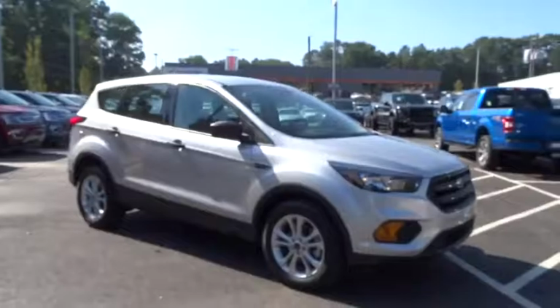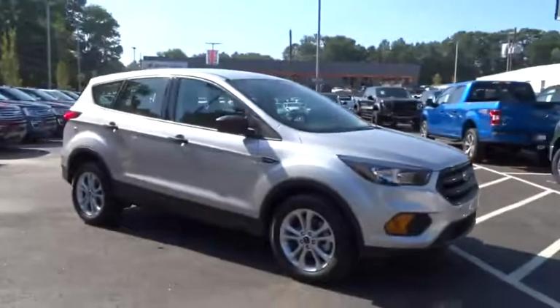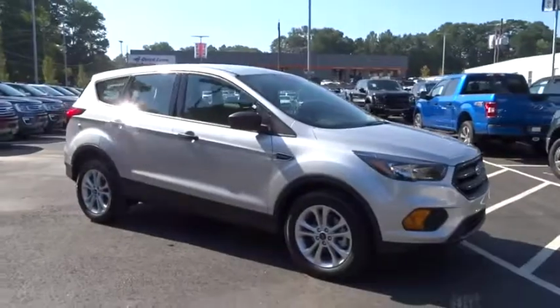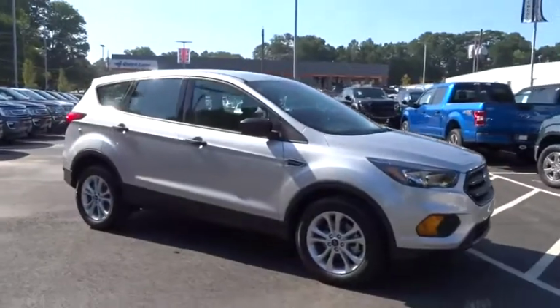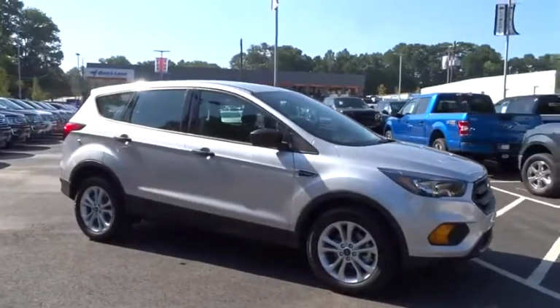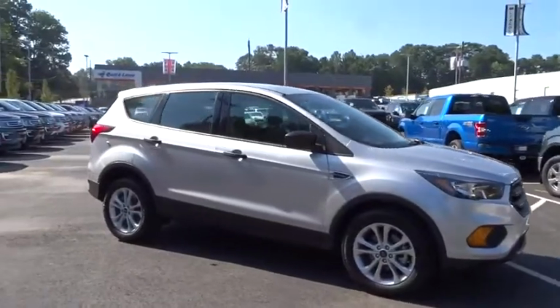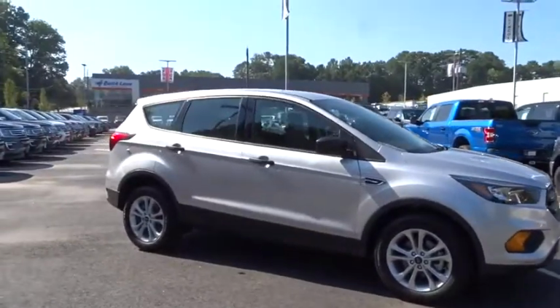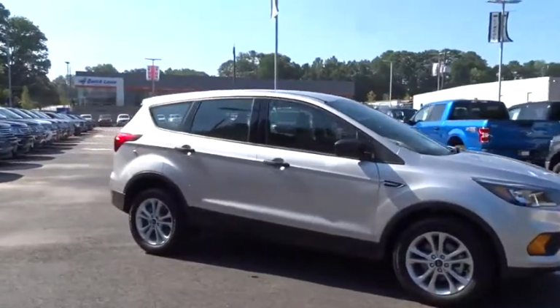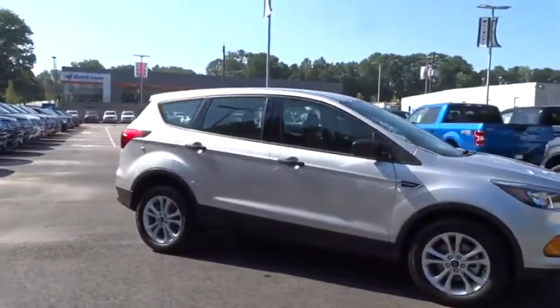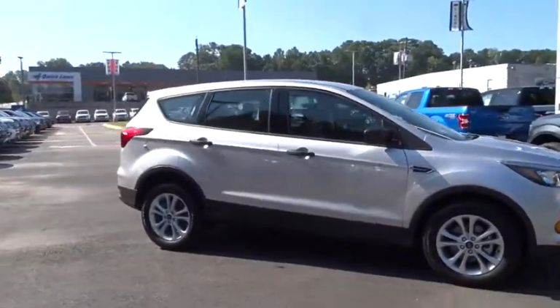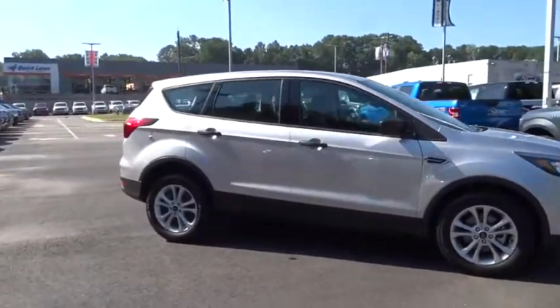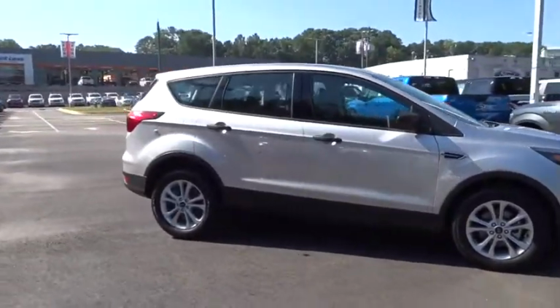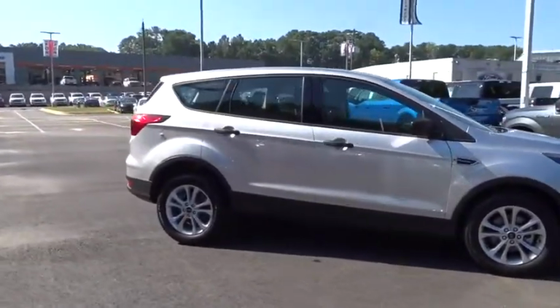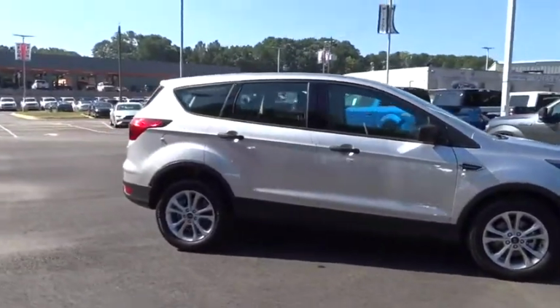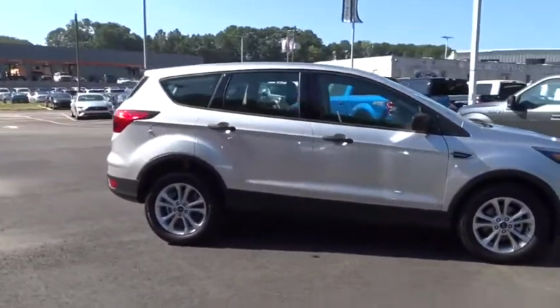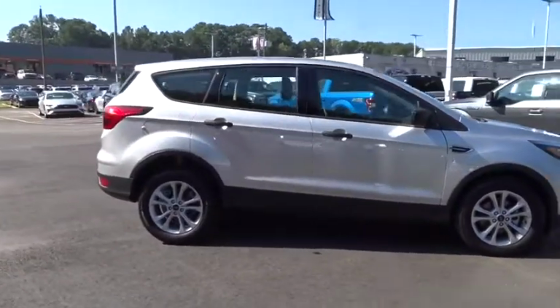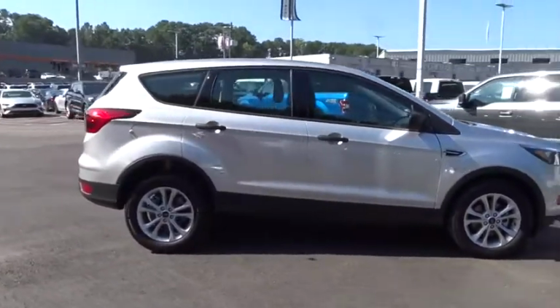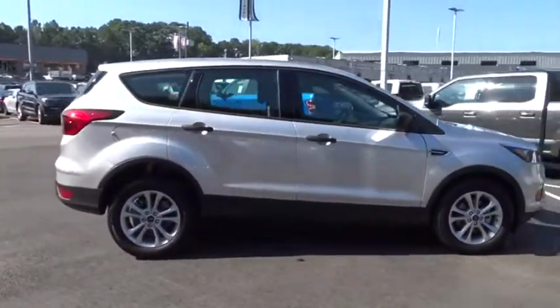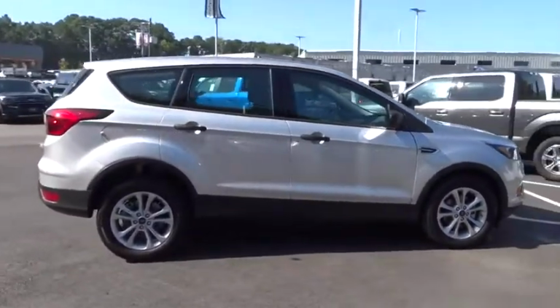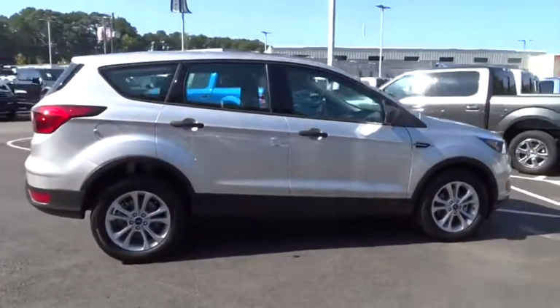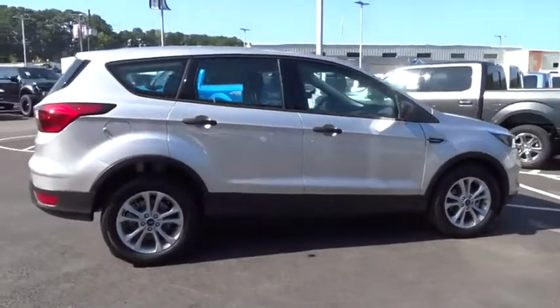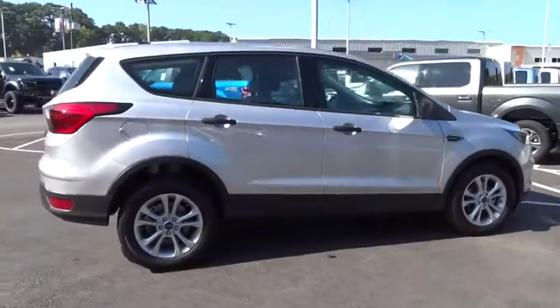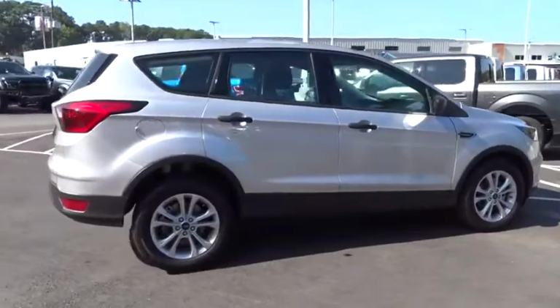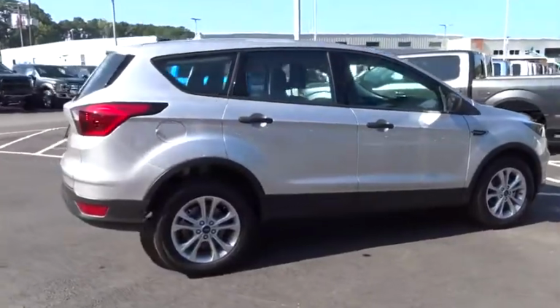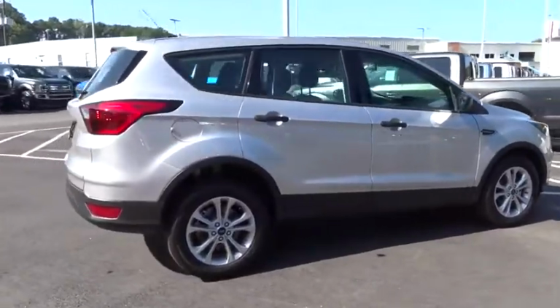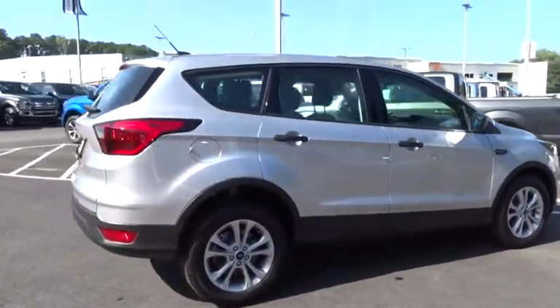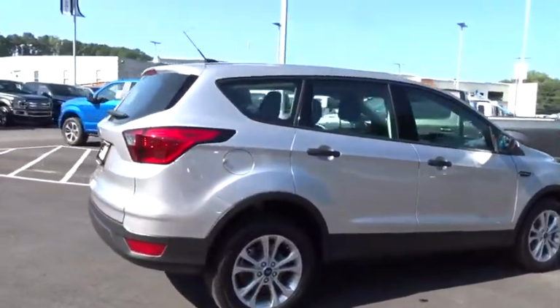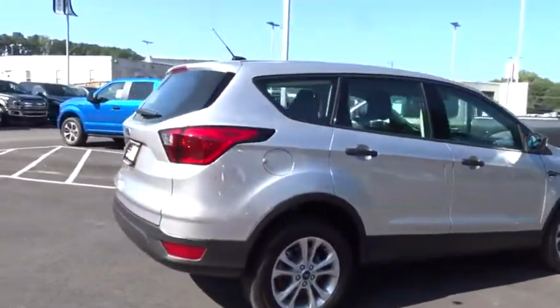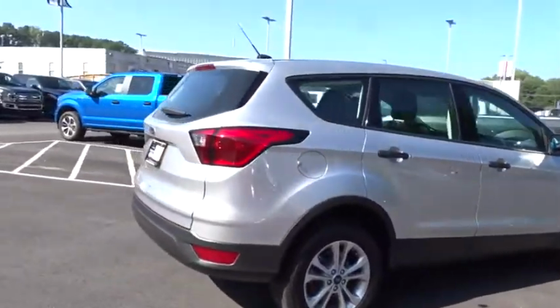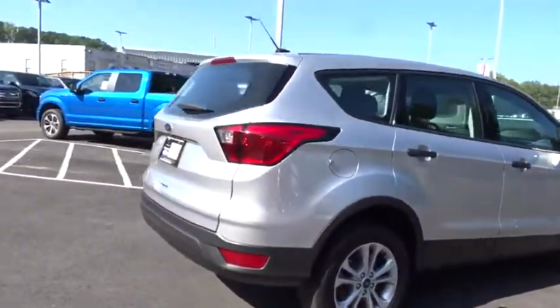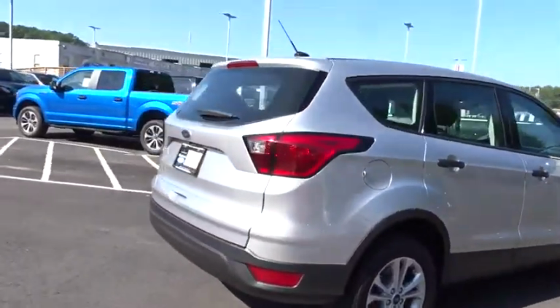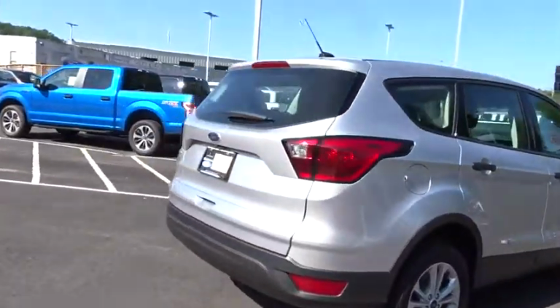Stop by and take a look at the 2019 Ford Escape. Gas engines flex, tow, sip and go with Ford Escape.